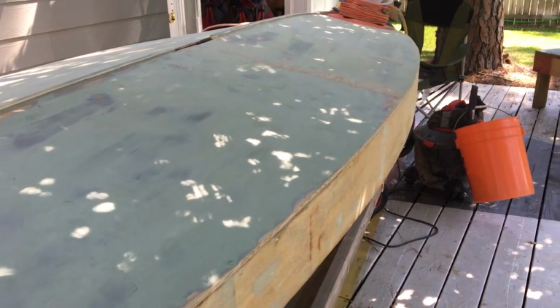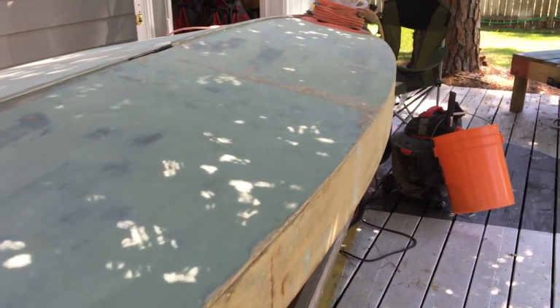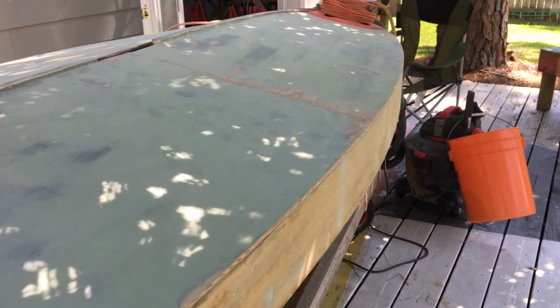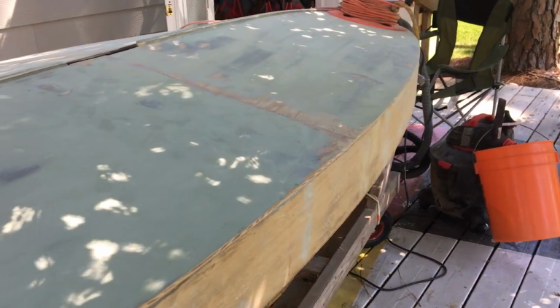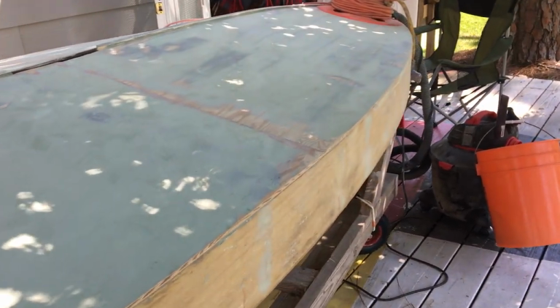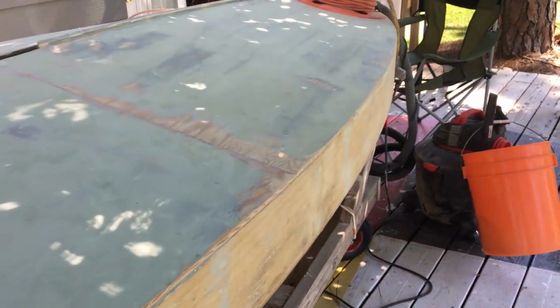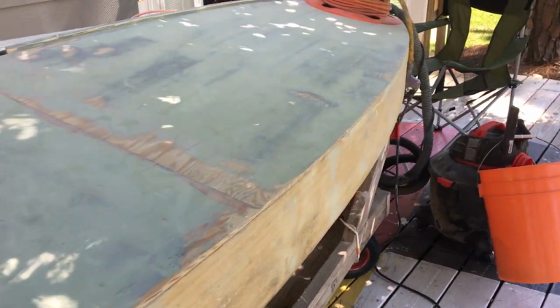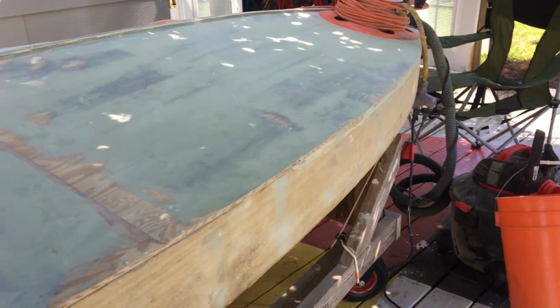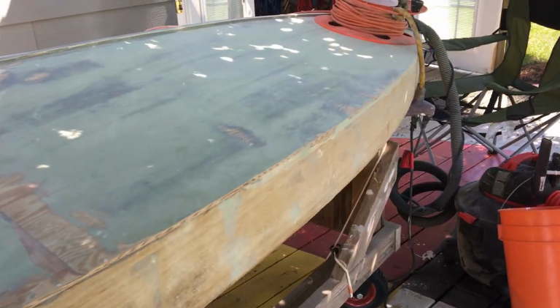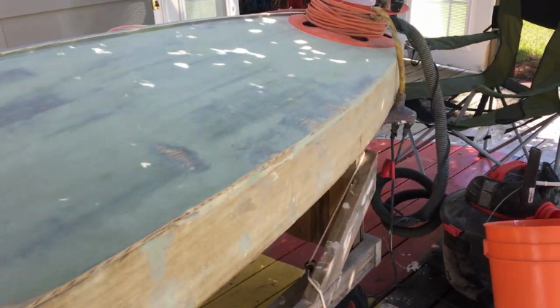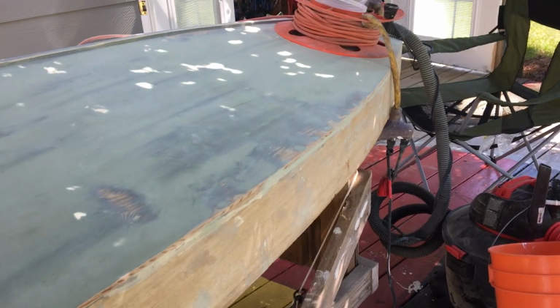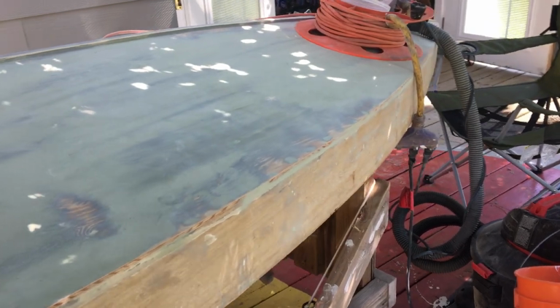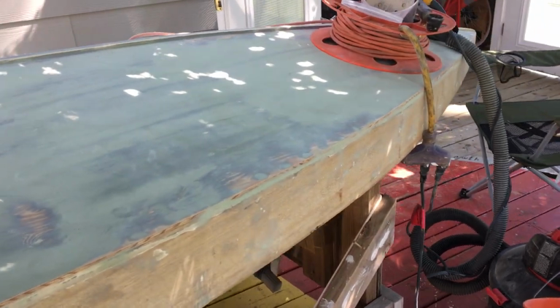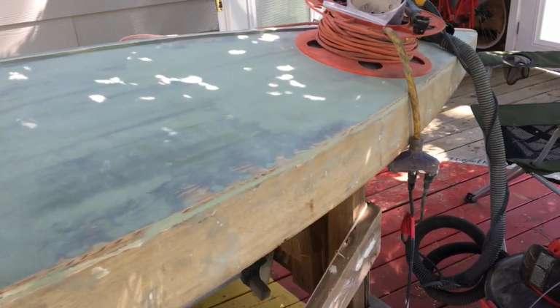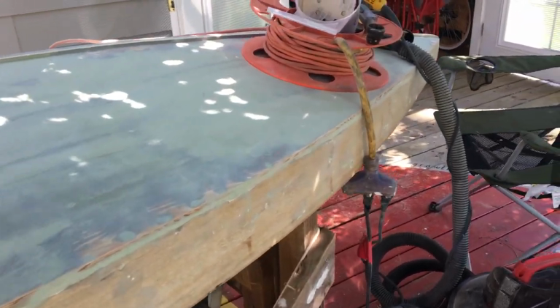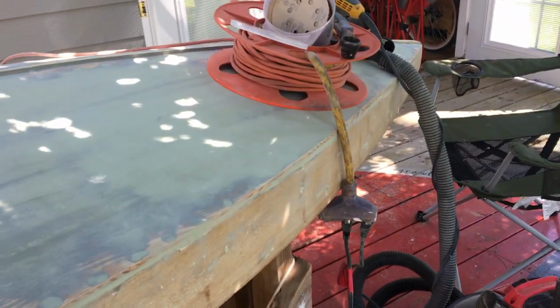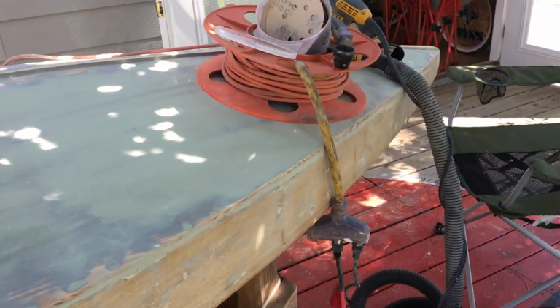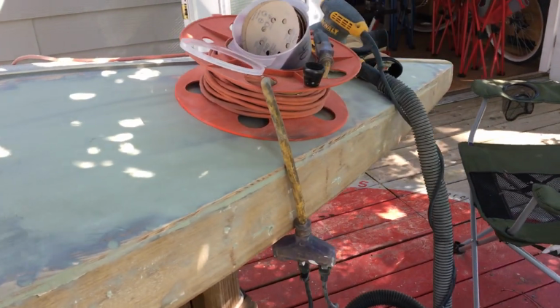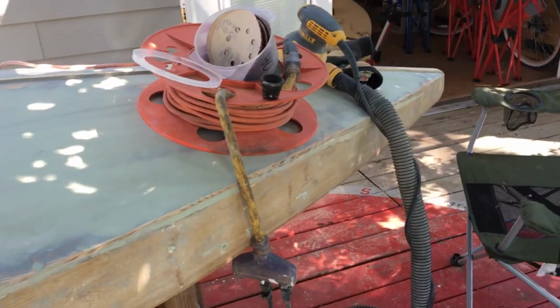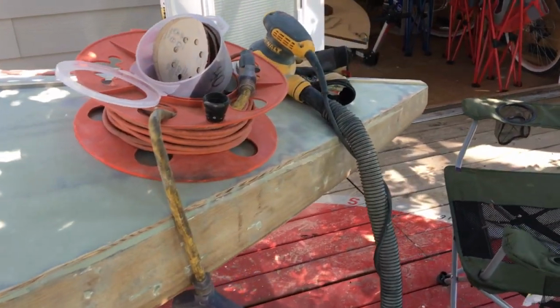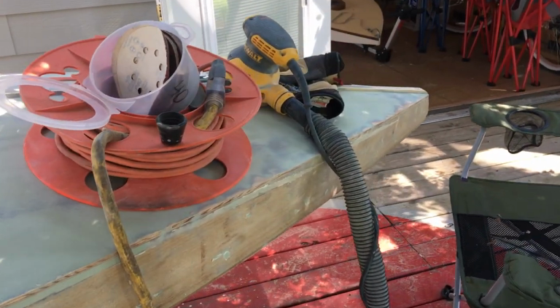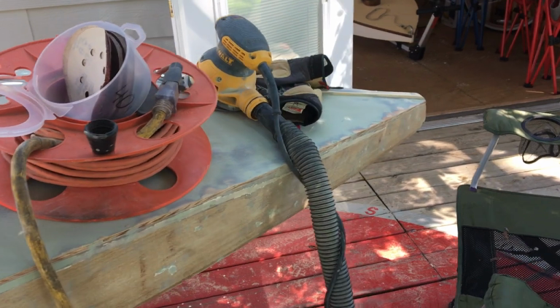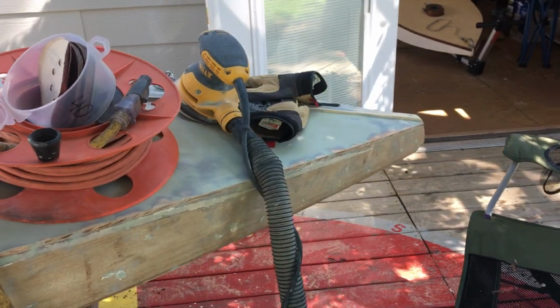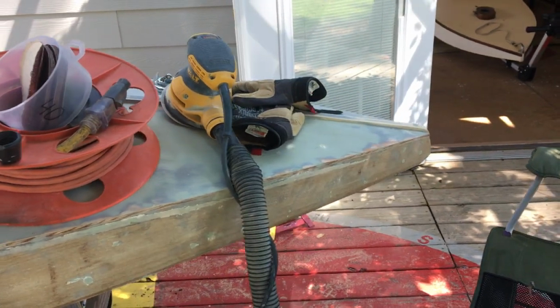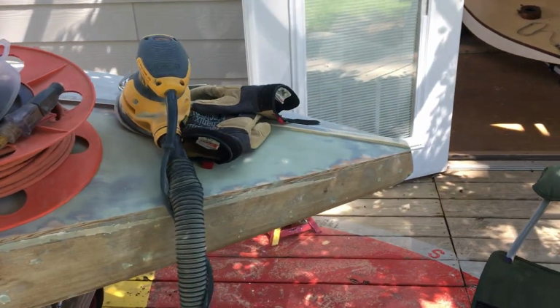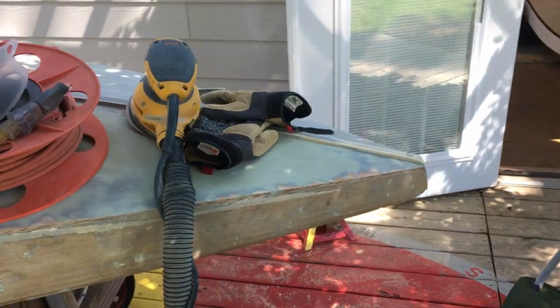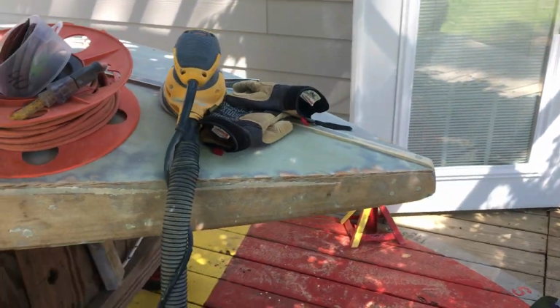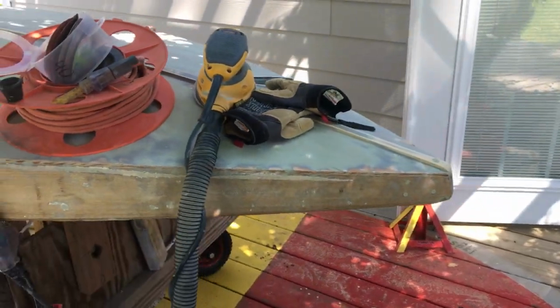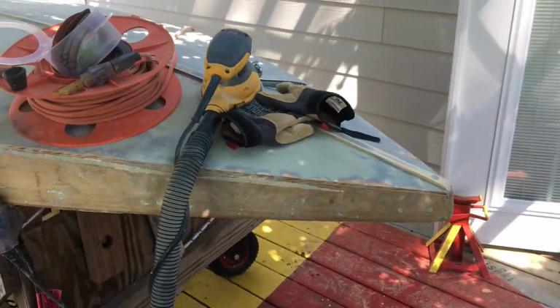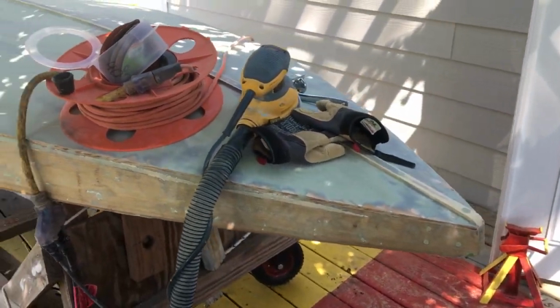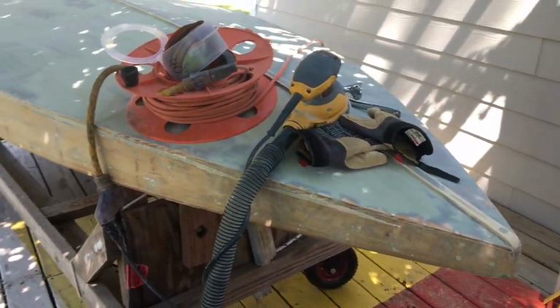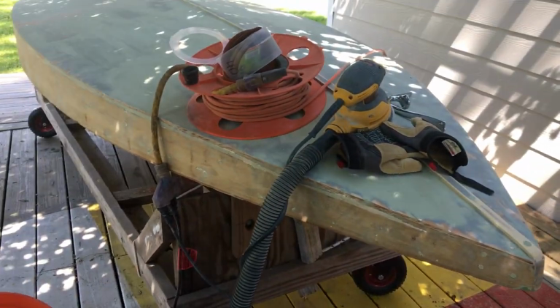We'll do that in a bit — it'll take a few minutes — and then I think it's going to be ready for a first coat of primer. This is the 1963 Alcourt Sunfish chip. Hope y'all are having a great weekend.